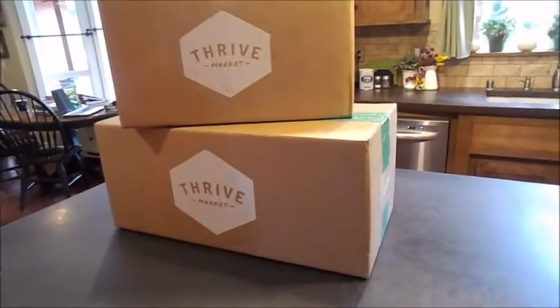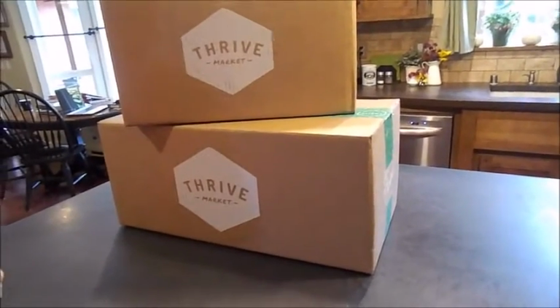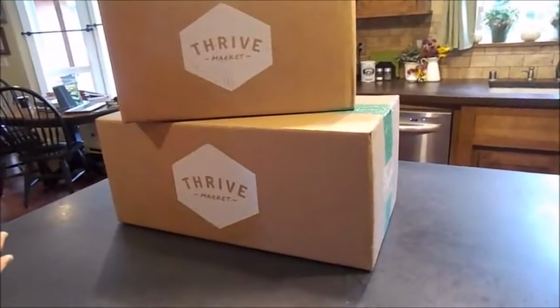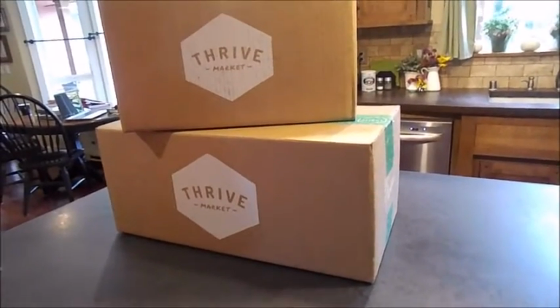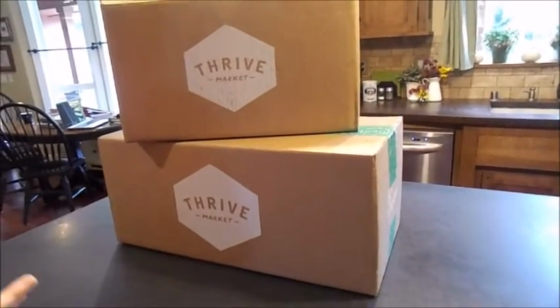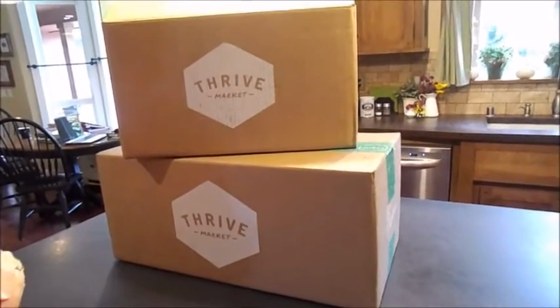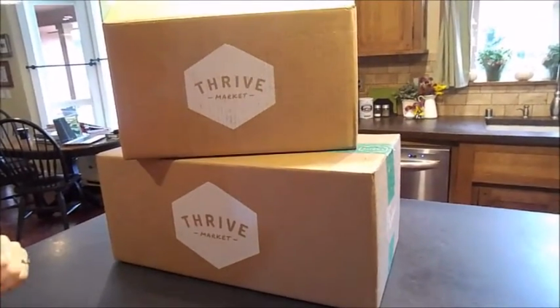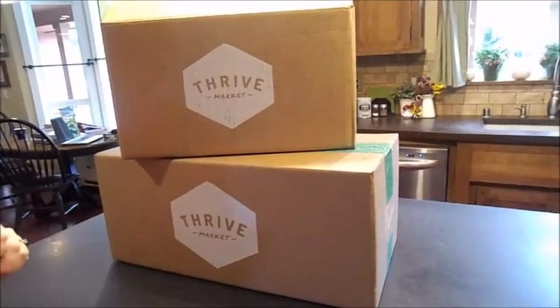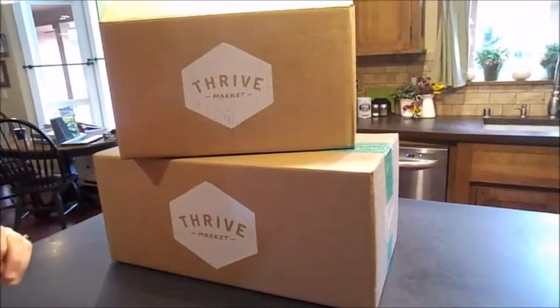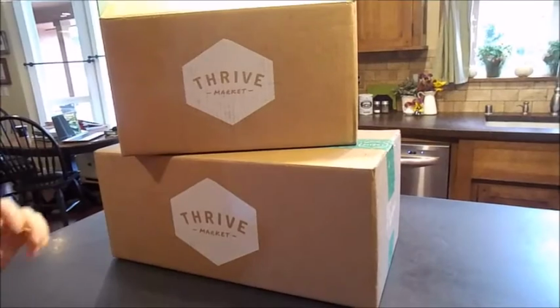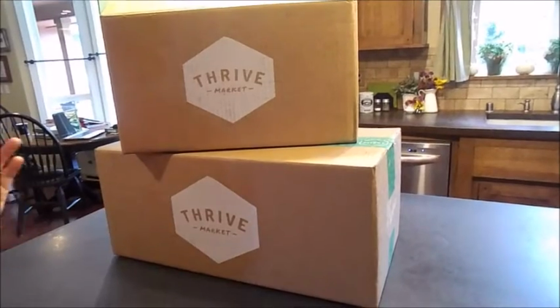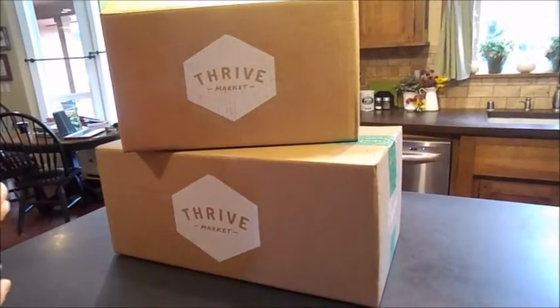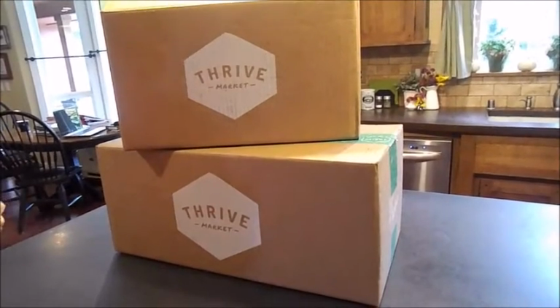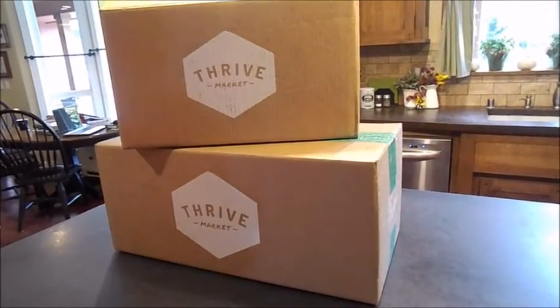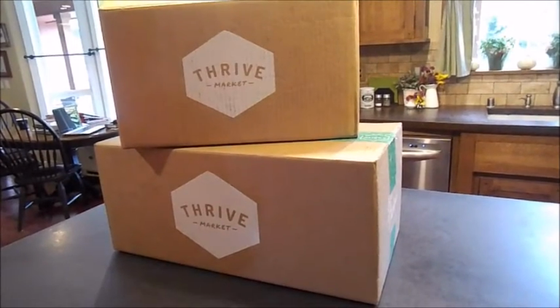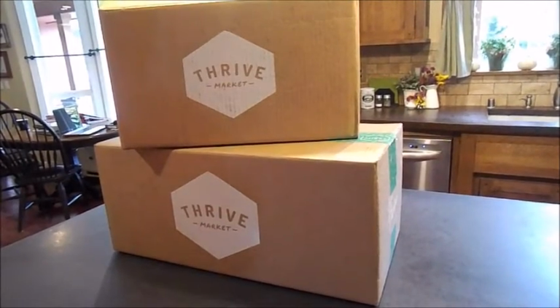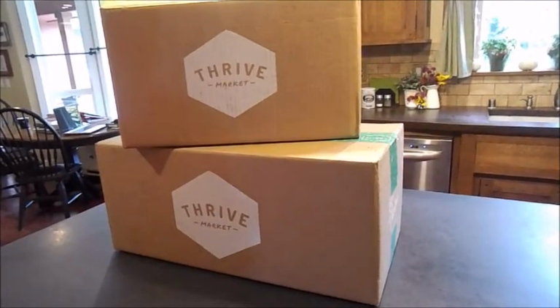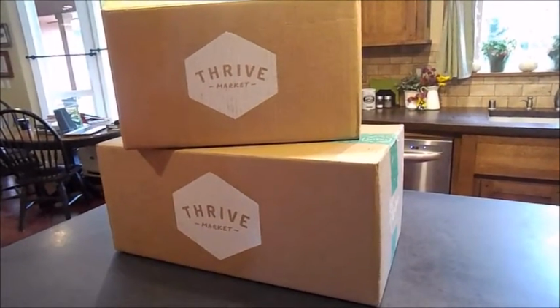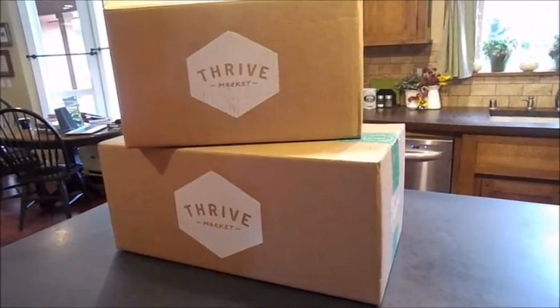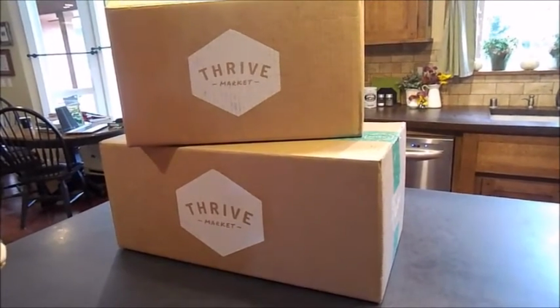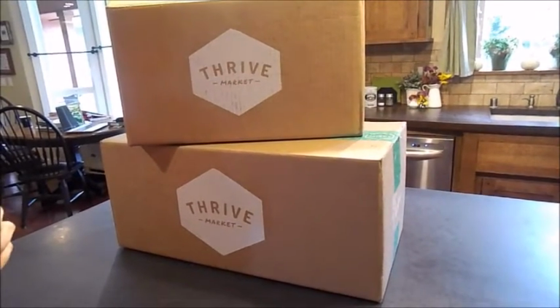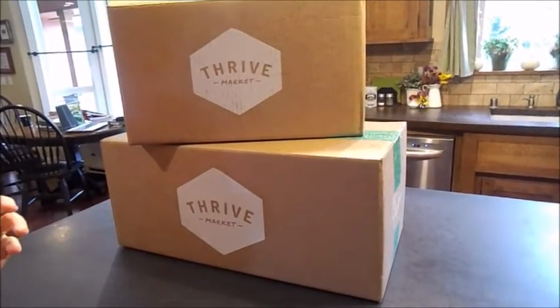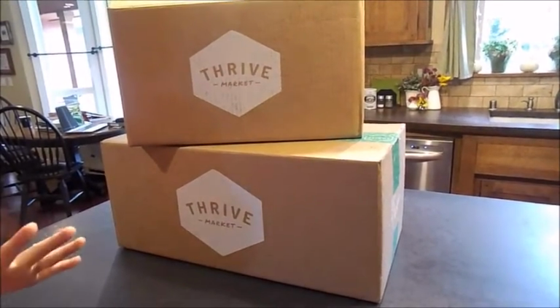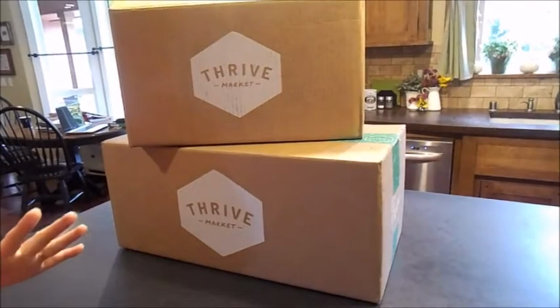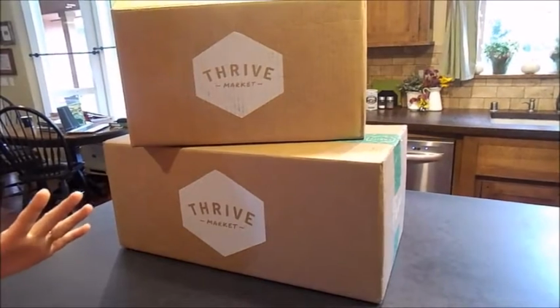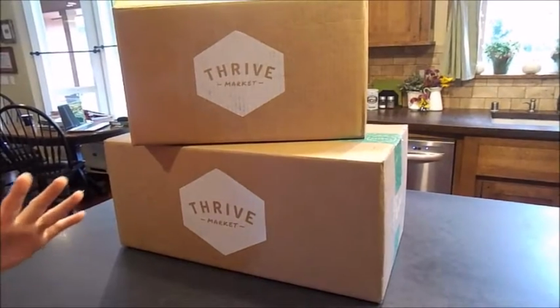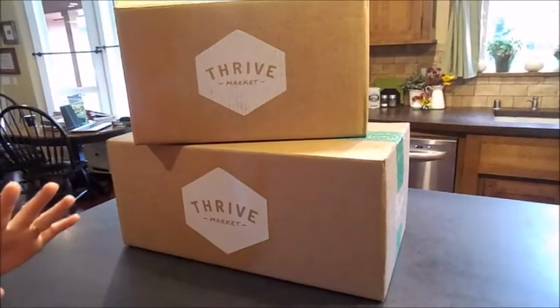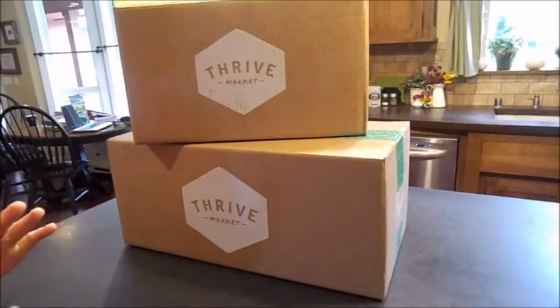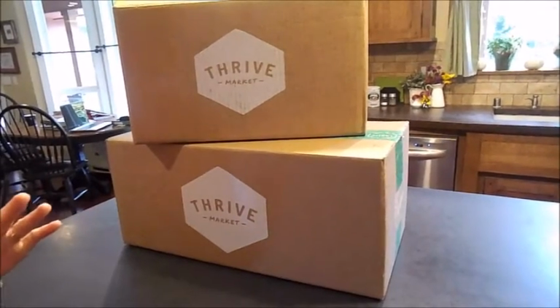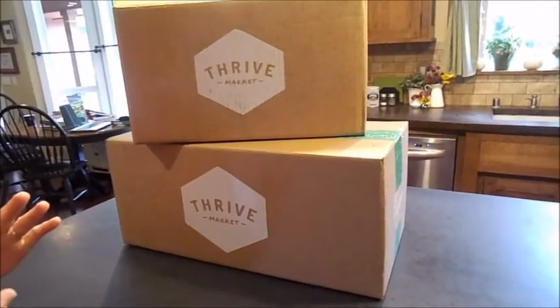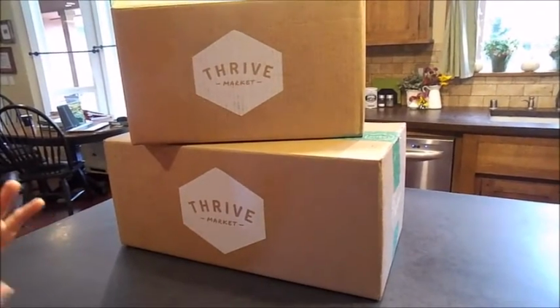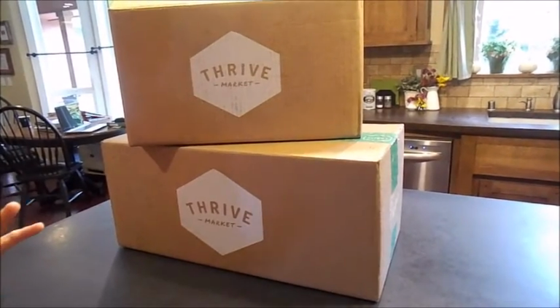Good morning YouTube viewers. This is Catherine with the Homestead Academy and today I'm going to show you my Thrive Market haul and explain how this online grocery shopping website works.